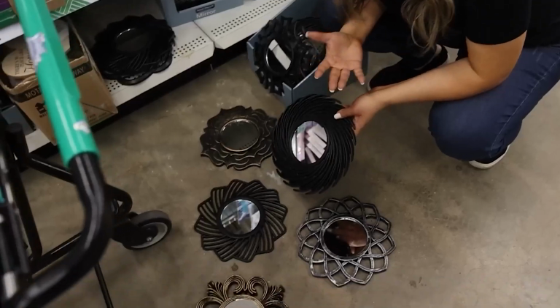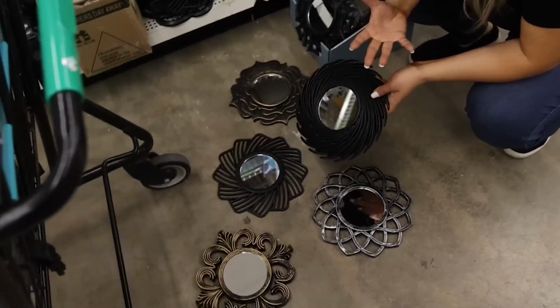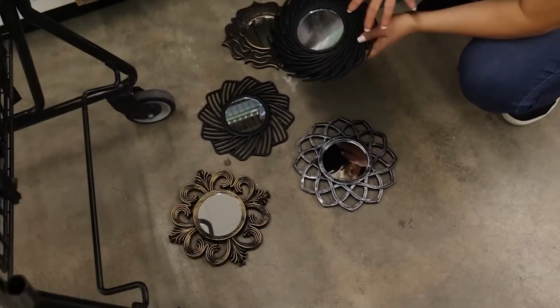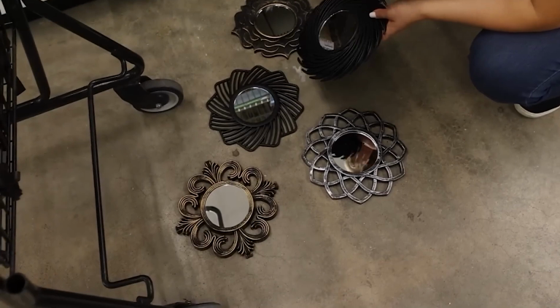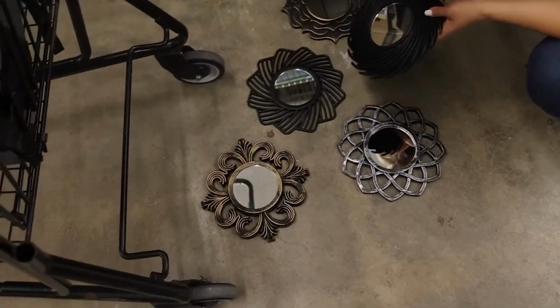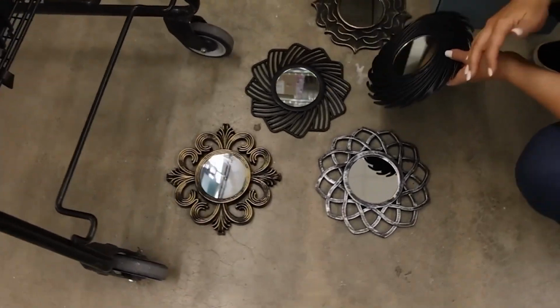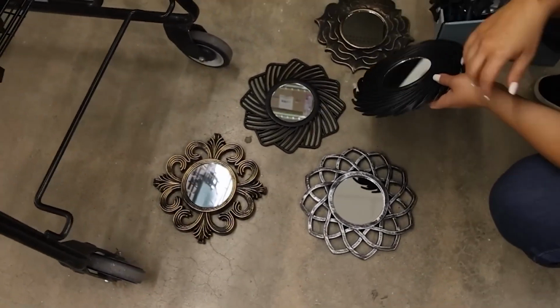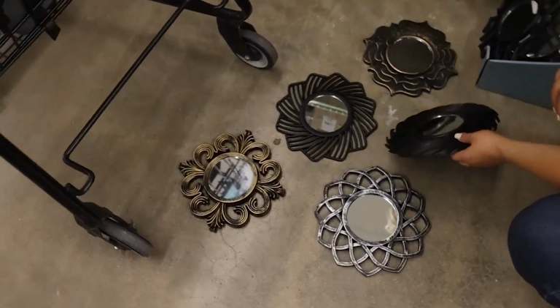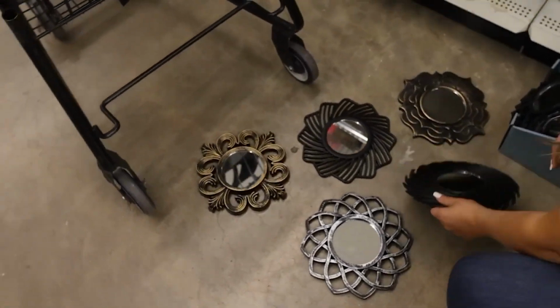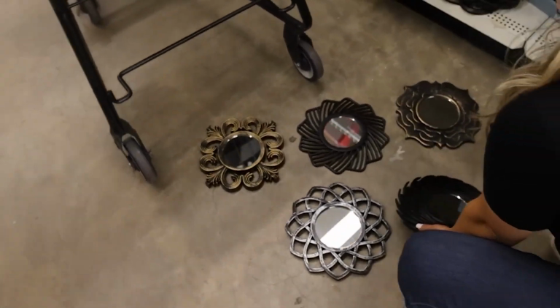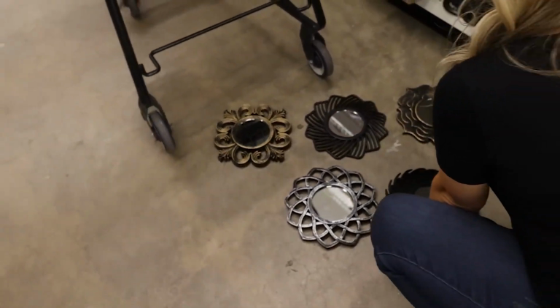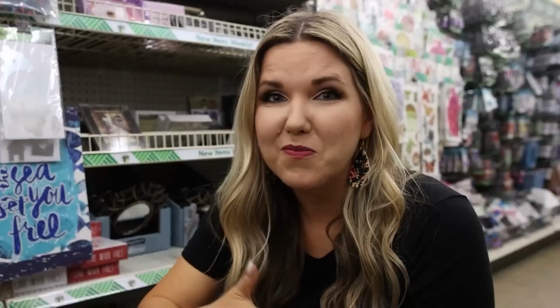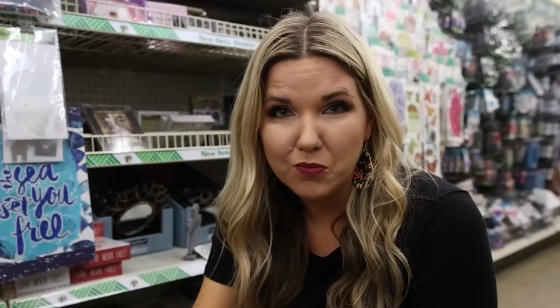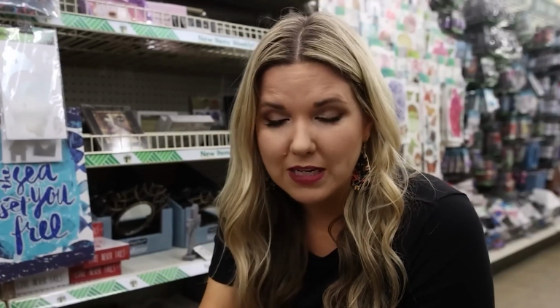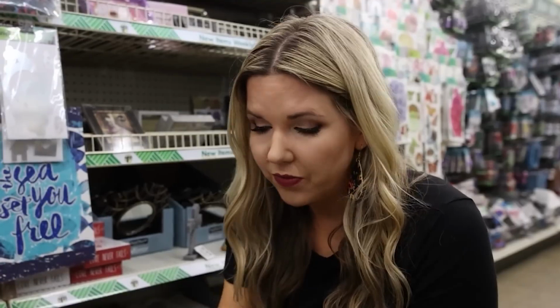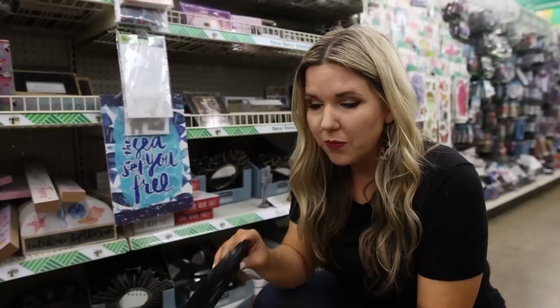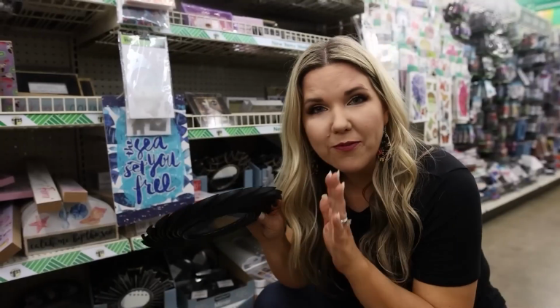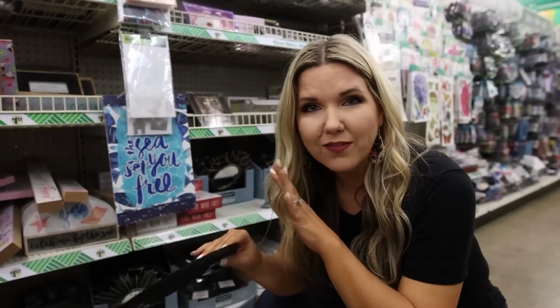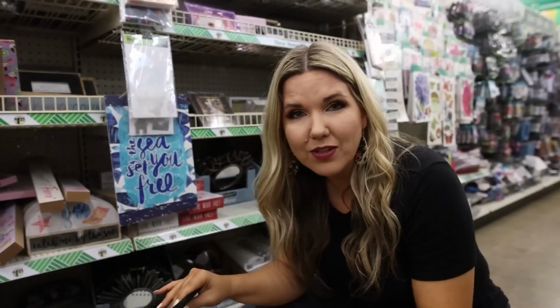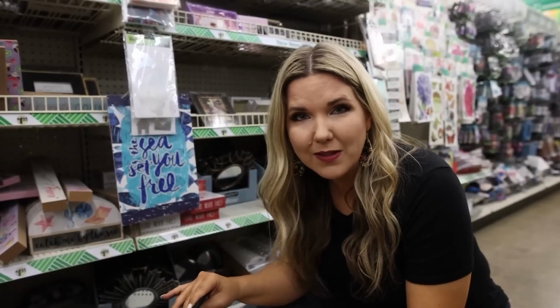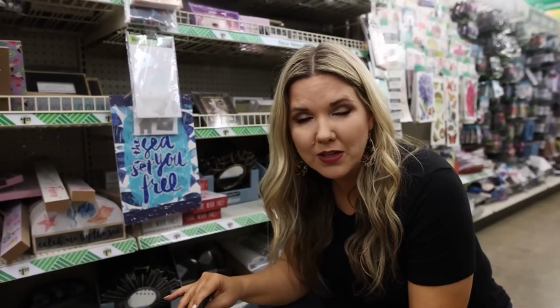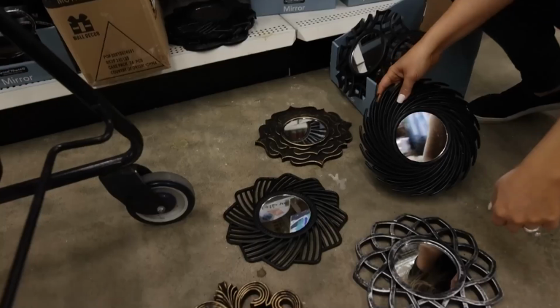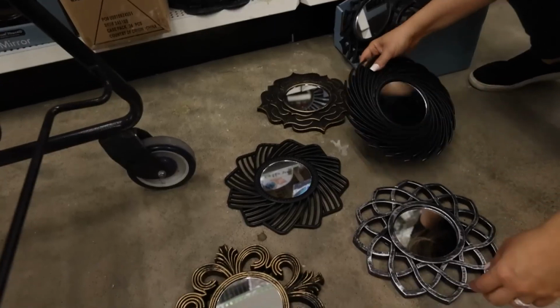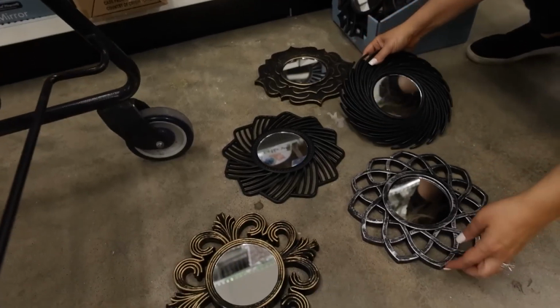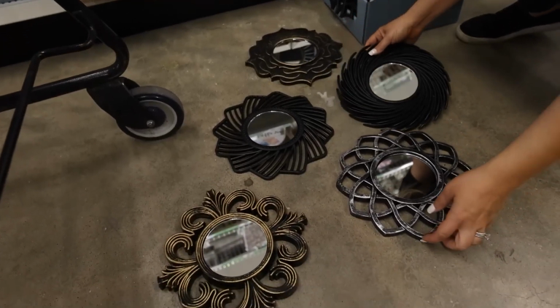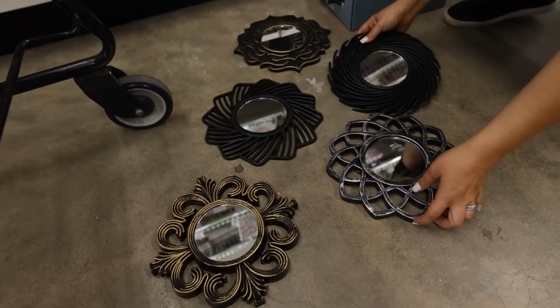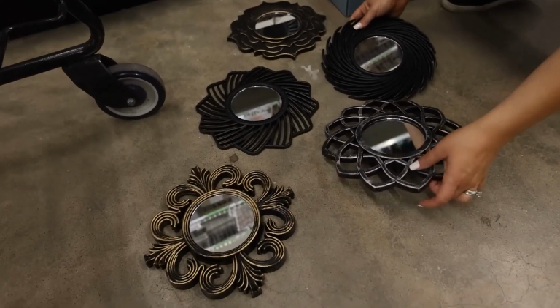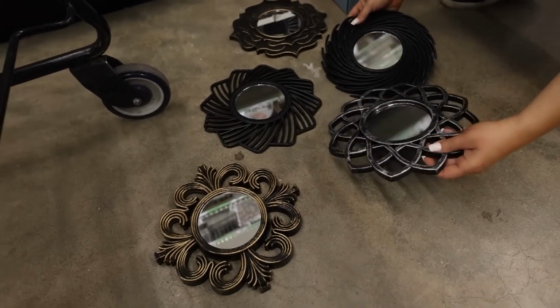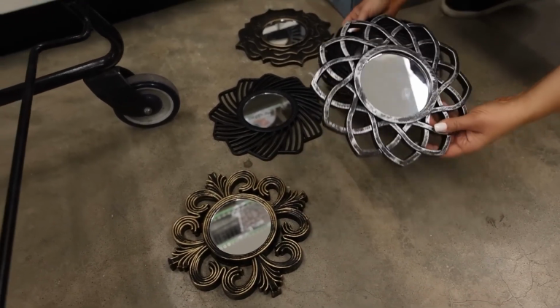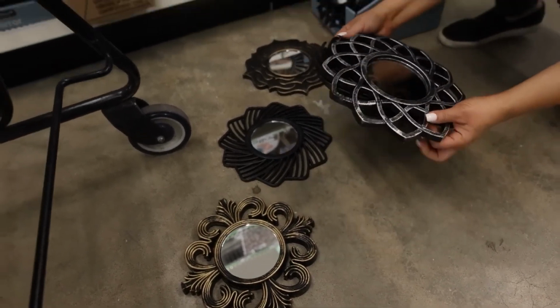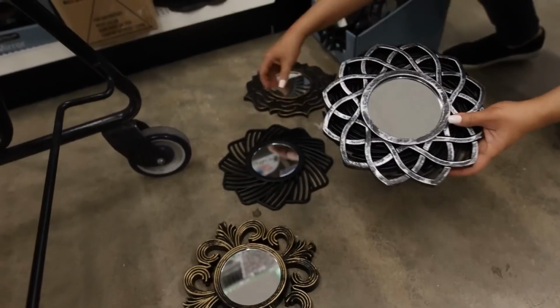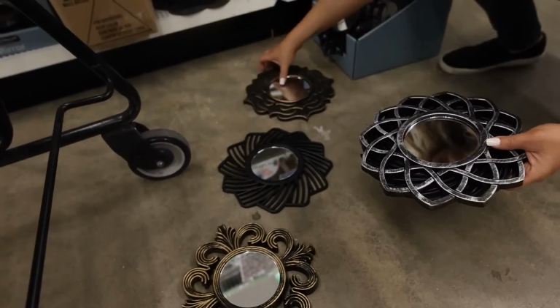The thing about decor at Dollar Tree is a lot of times it's smaller, so you need to get multiple items to make it look more substantial. So I'm going to grab five different styles of mirrors, and then I'm going to make them look similar and show you how to put them together as a wall art piece.